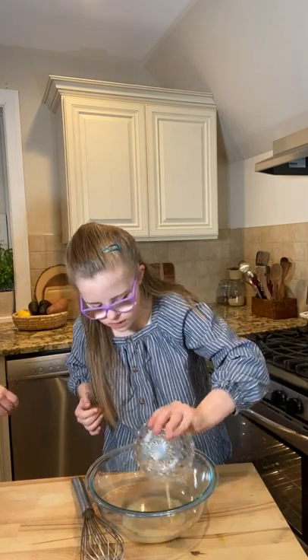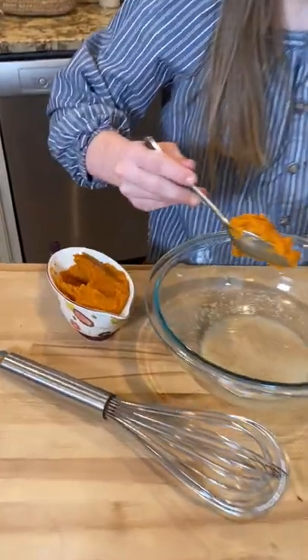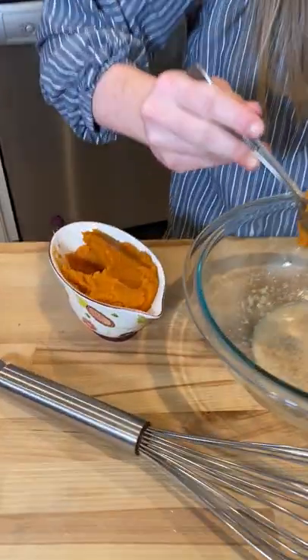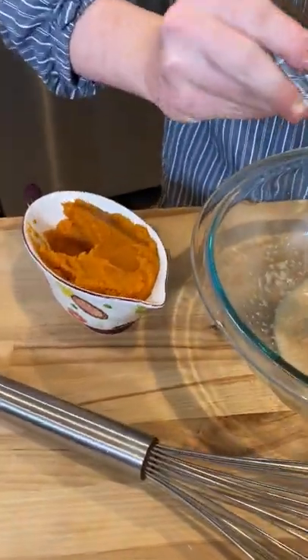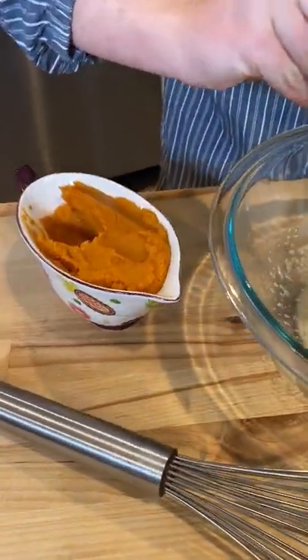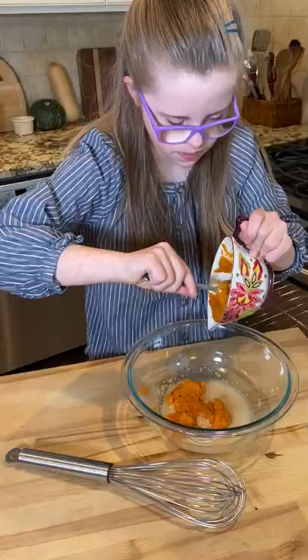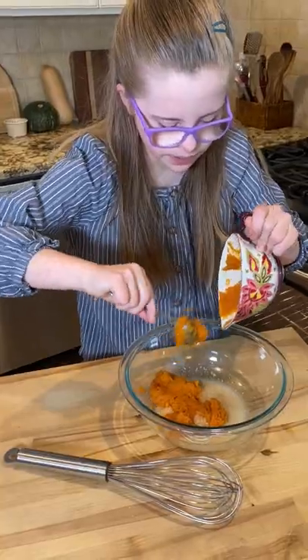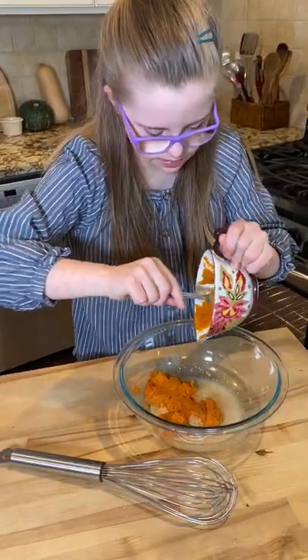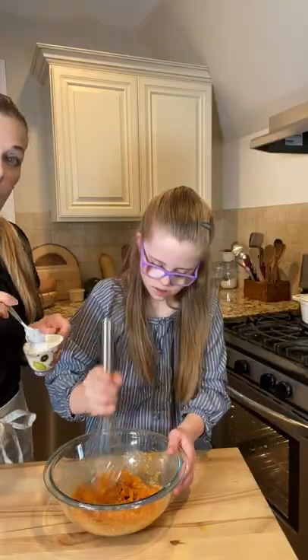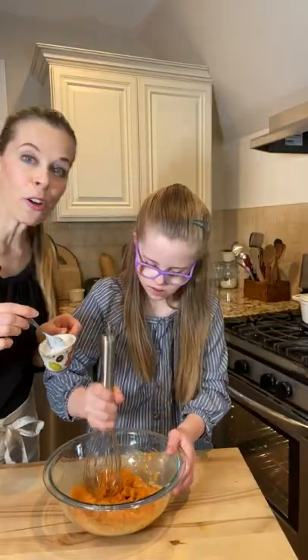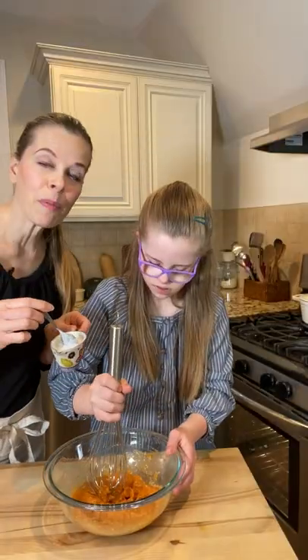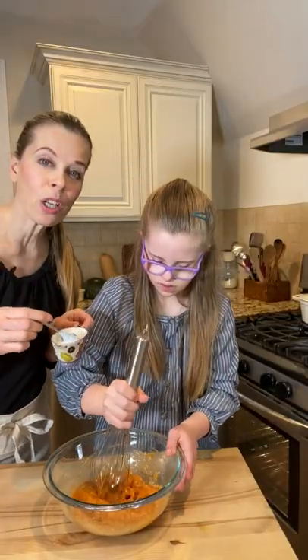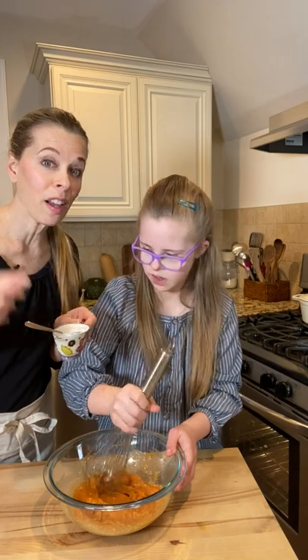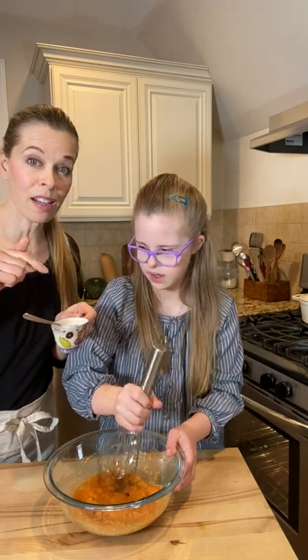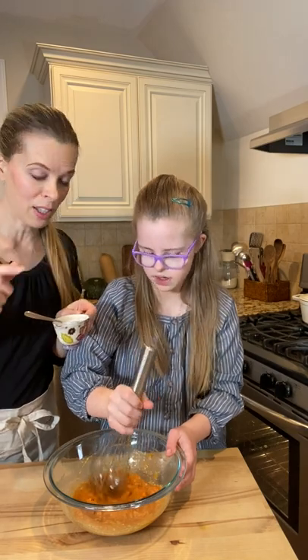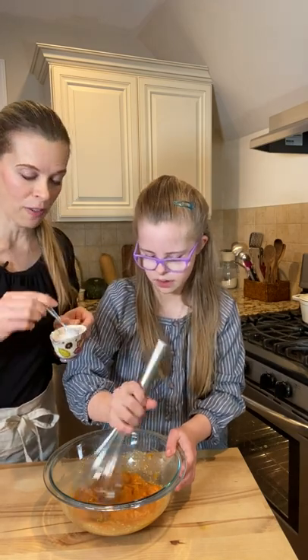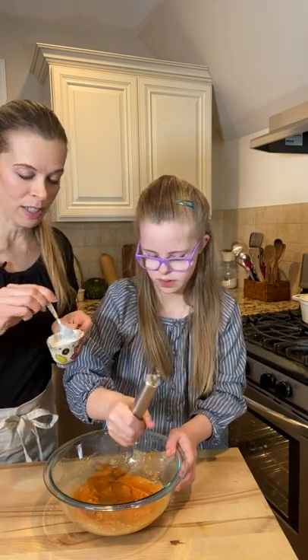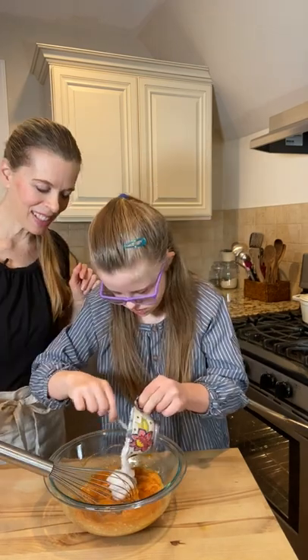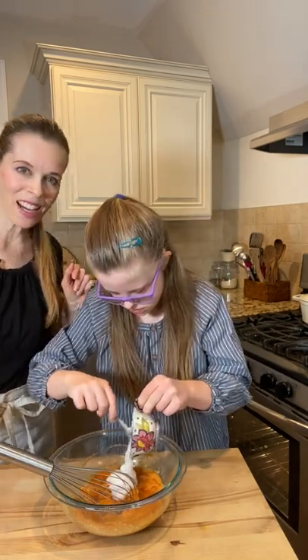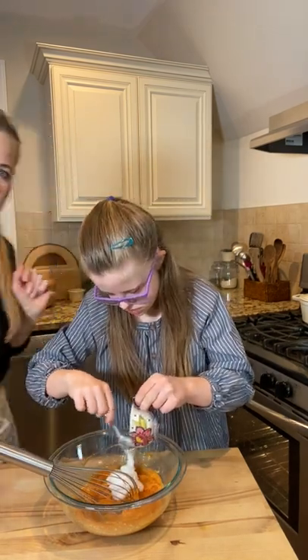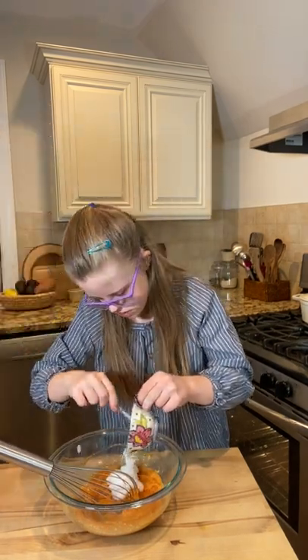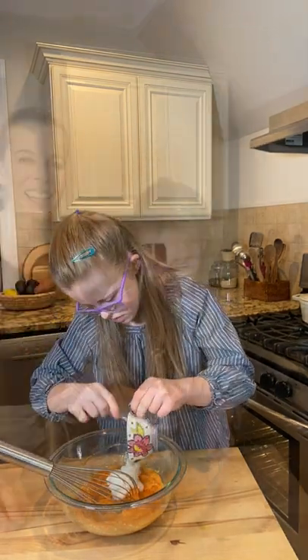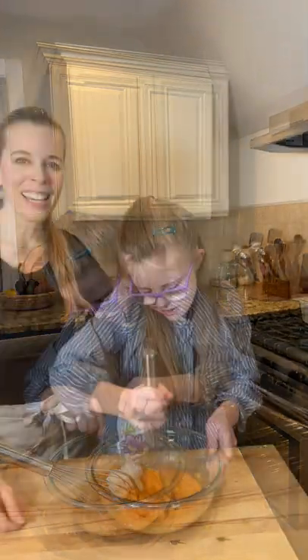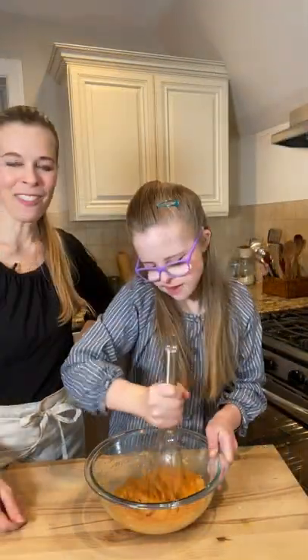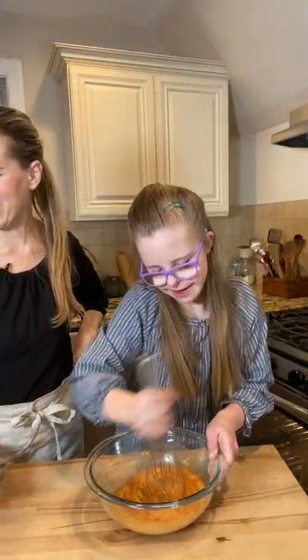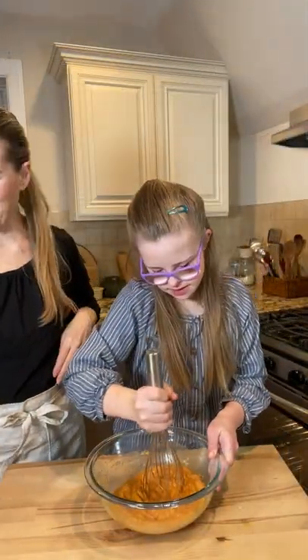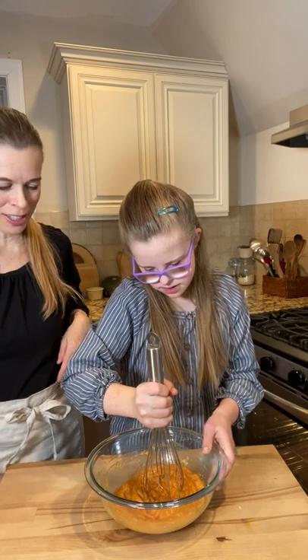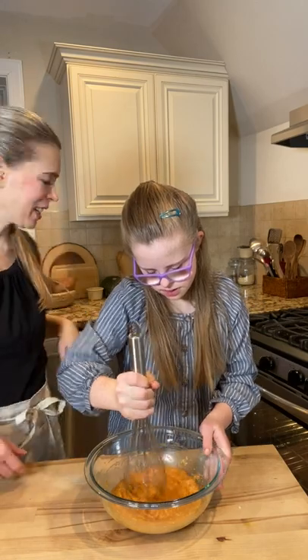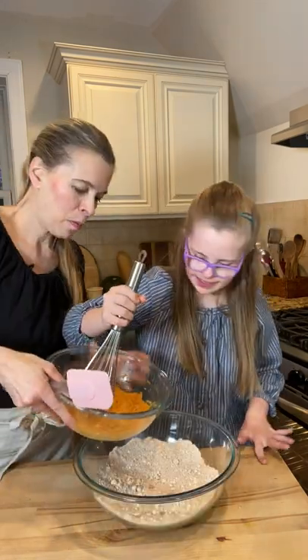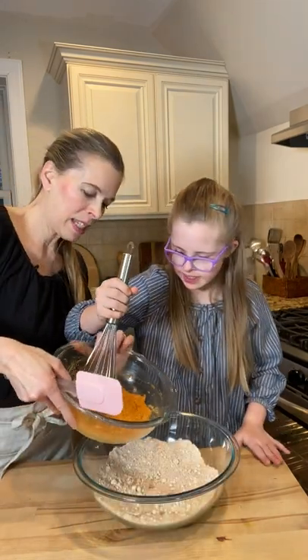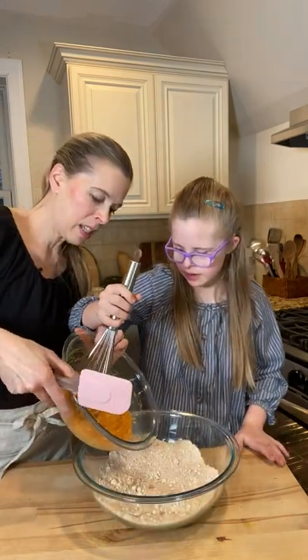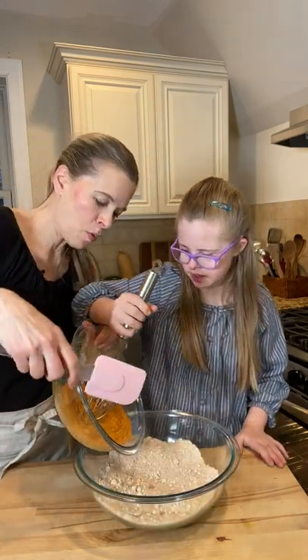One cup of pumpkin puree, one third cup of coconut oil and we got it nice and soft. Good job. Whoa, that's a vigorous stirring. Wet into the dry.